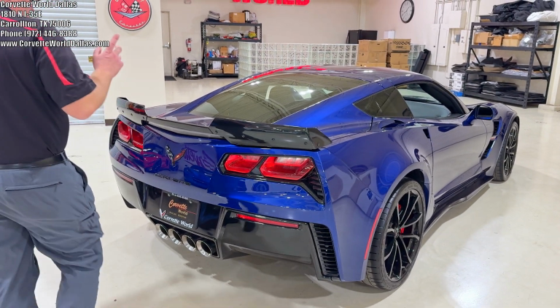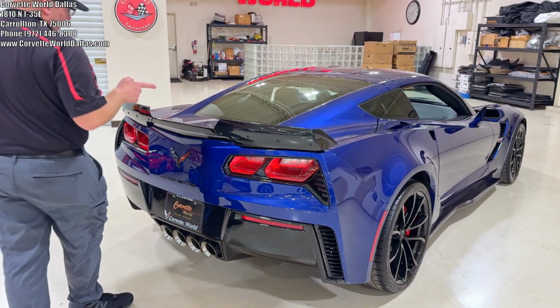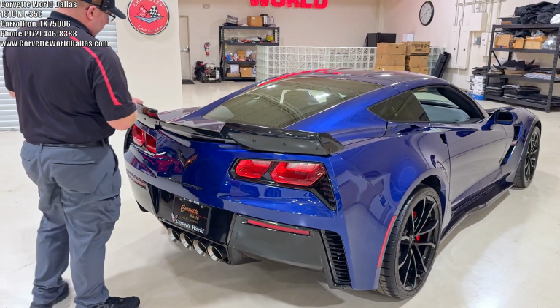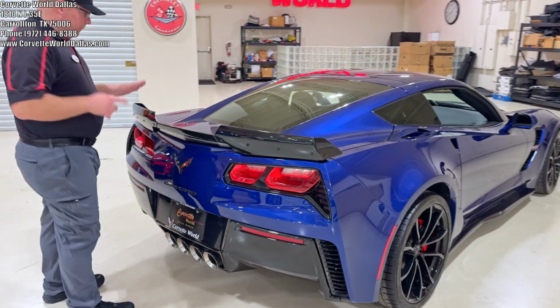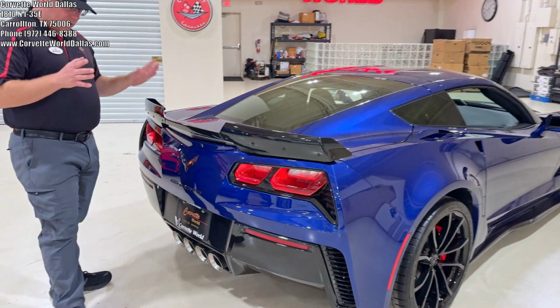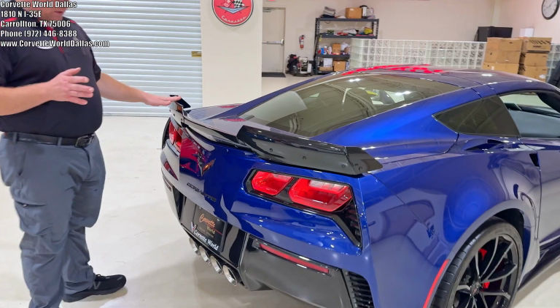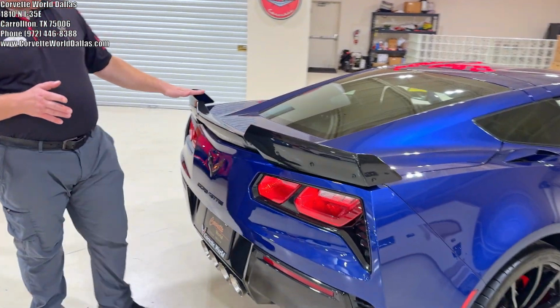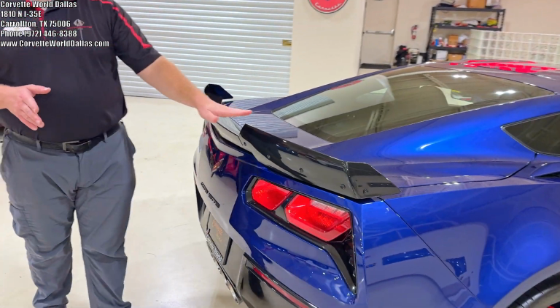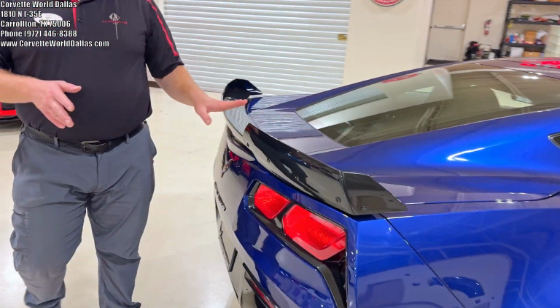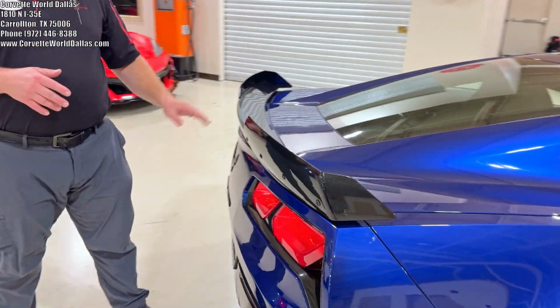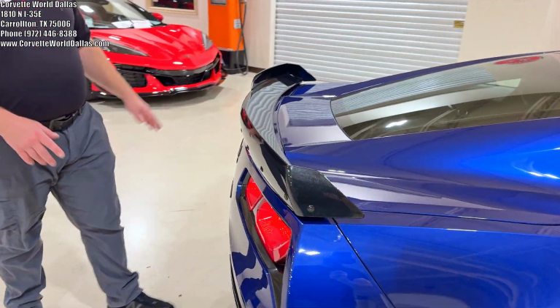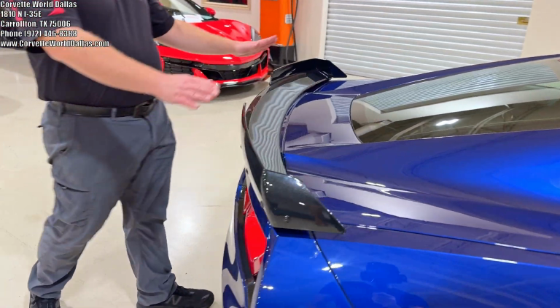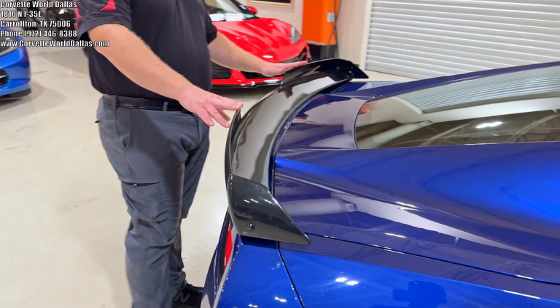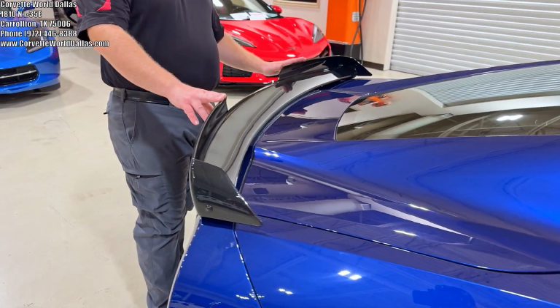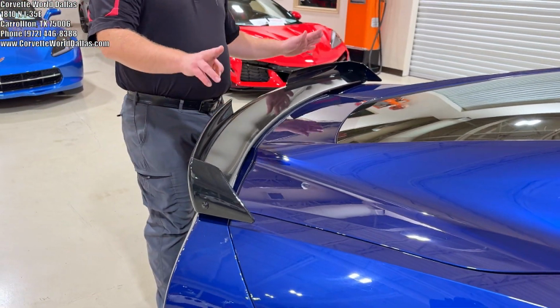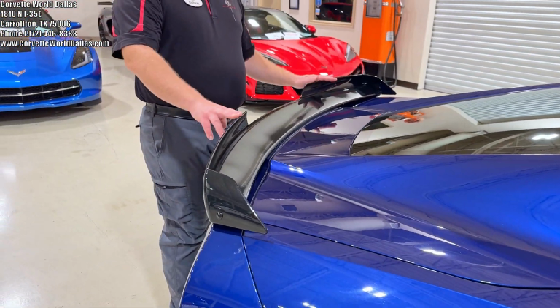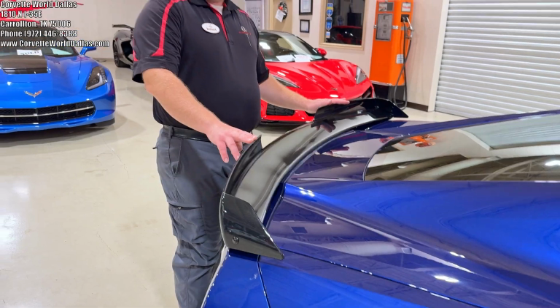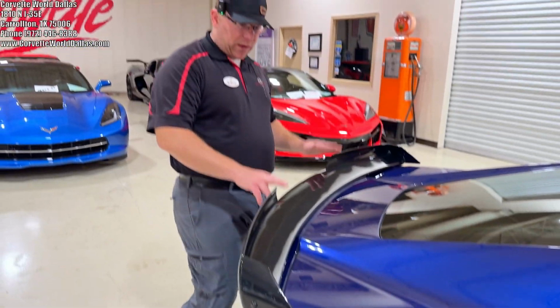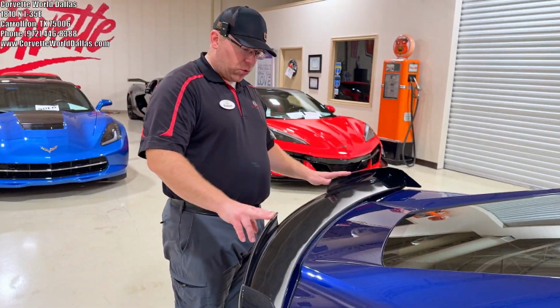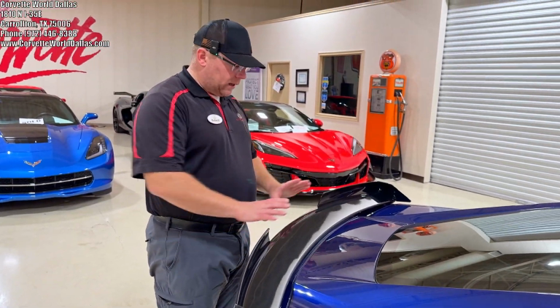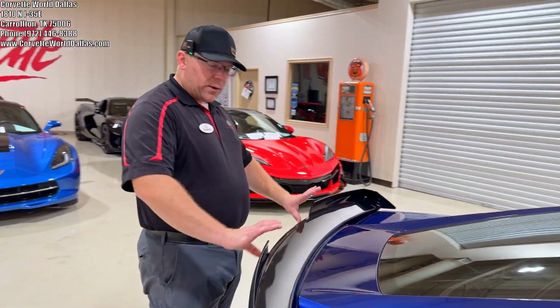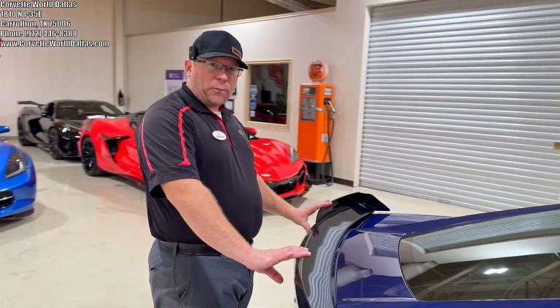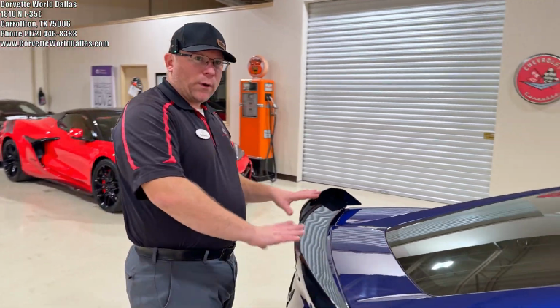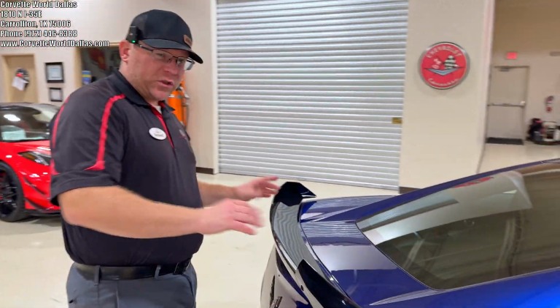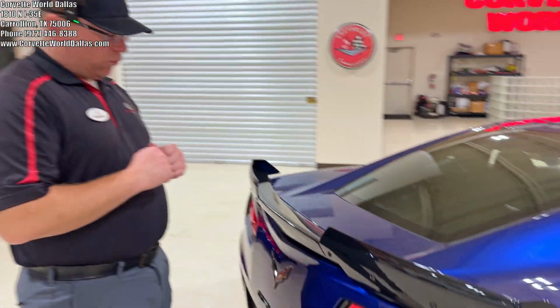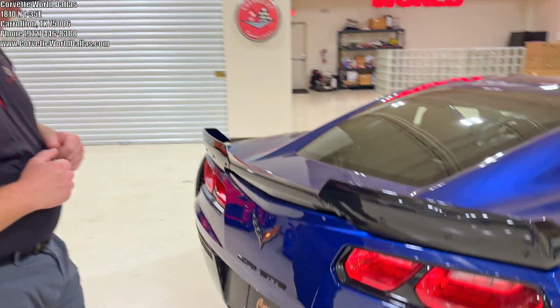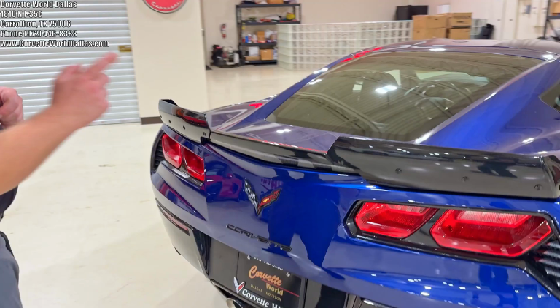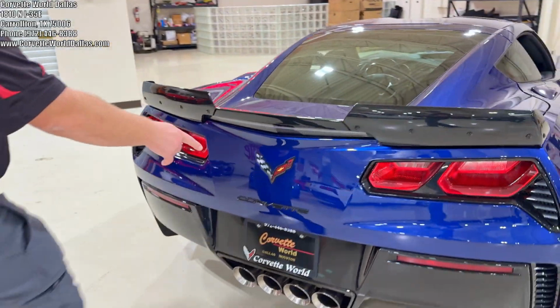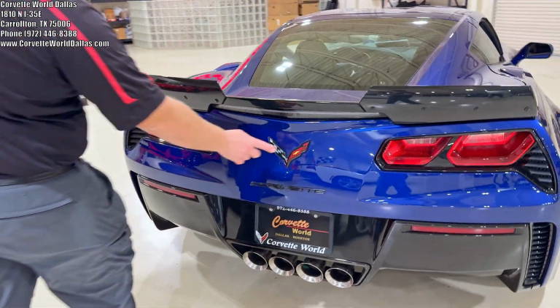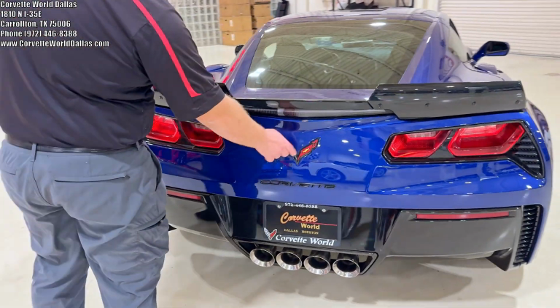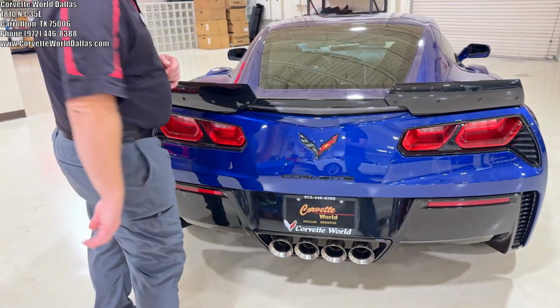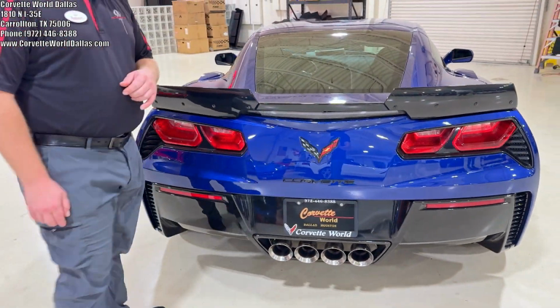Coming to the back, we continue the Stage 2 with this Carbon Flash rear spoiler. You have the wicker pieces here, and these are removable and detachable. You can put the shorties on, or you can put the middle piece if you want to go full Stage 3. Carbon Flash badge package adorns the badging.